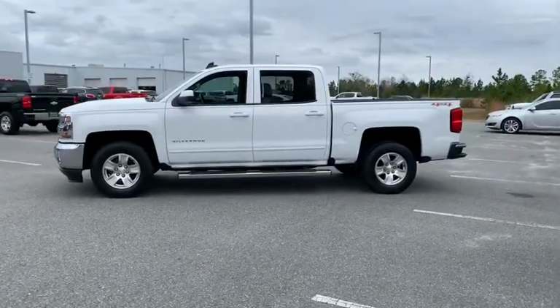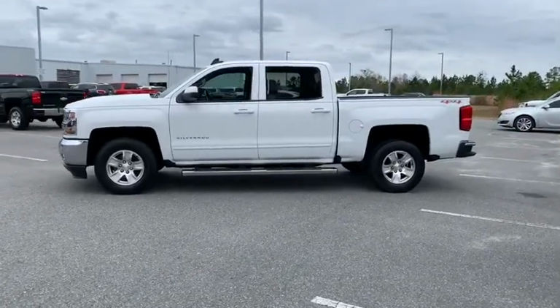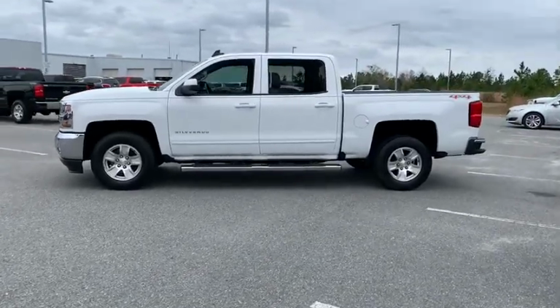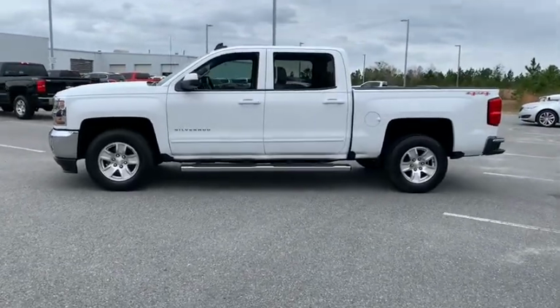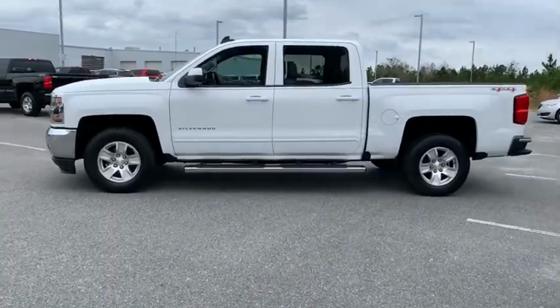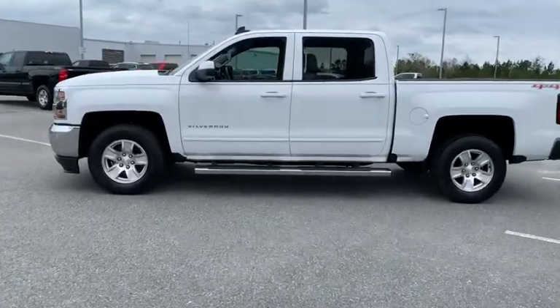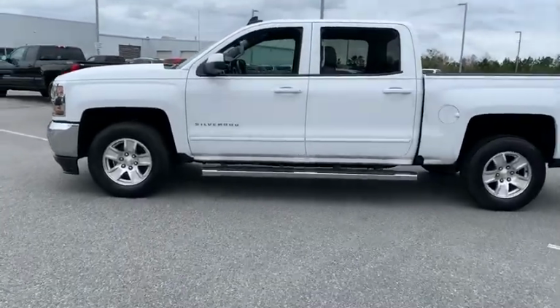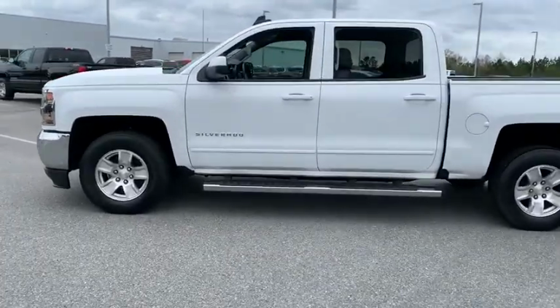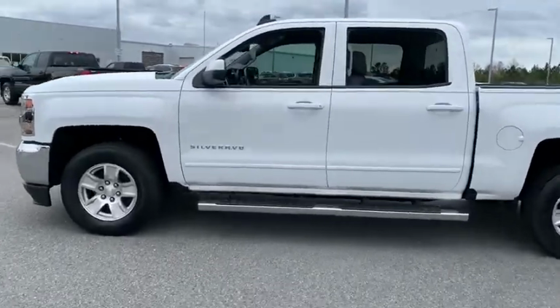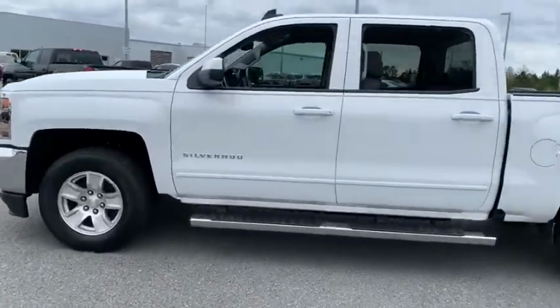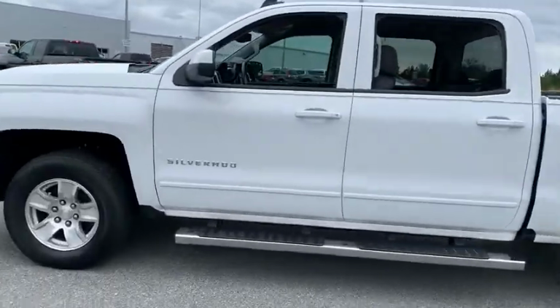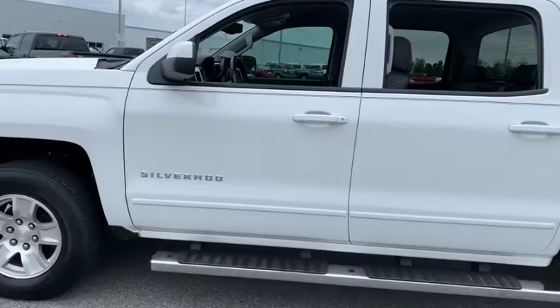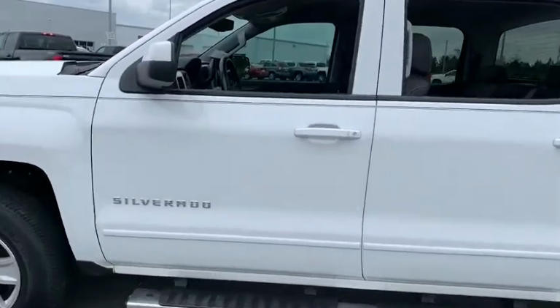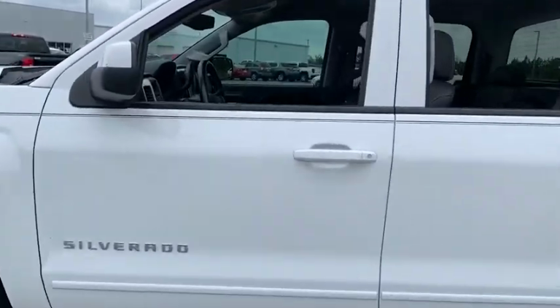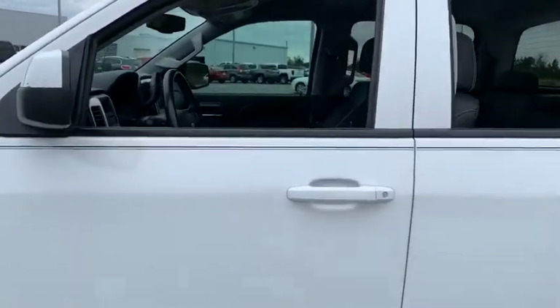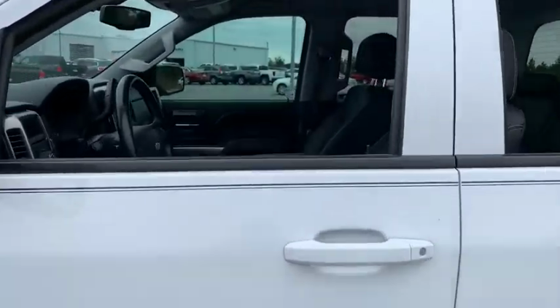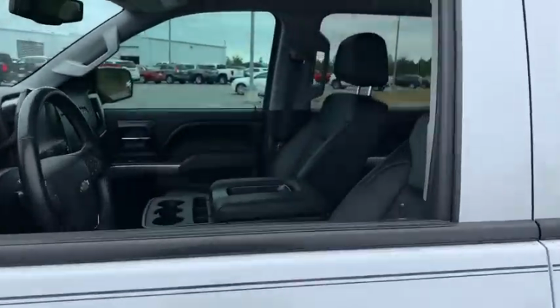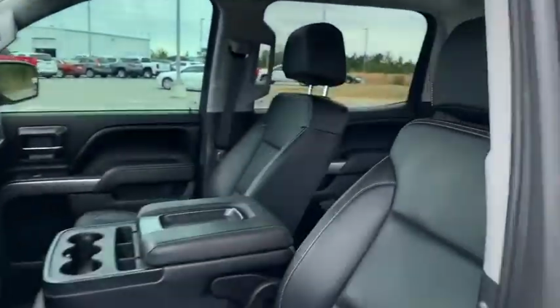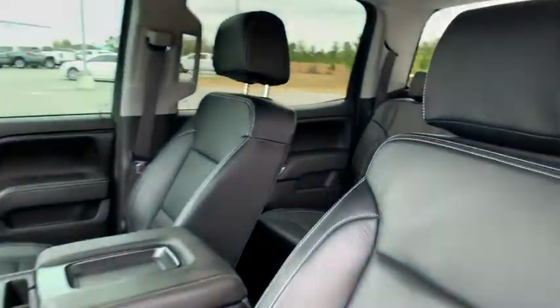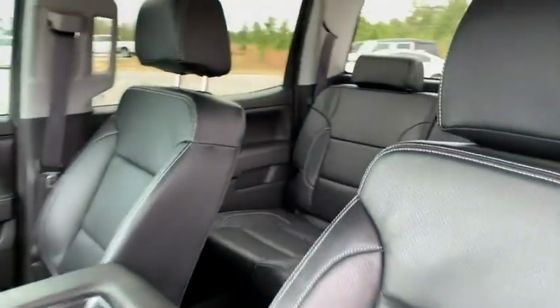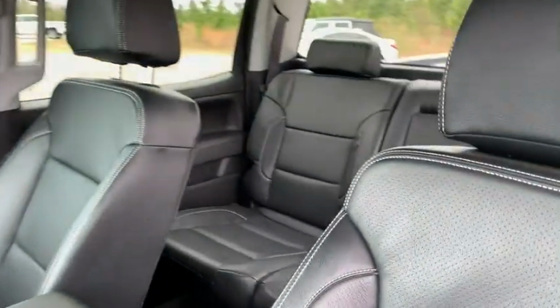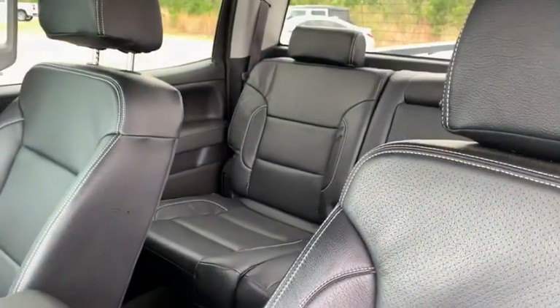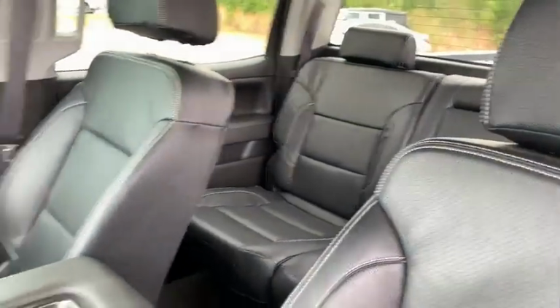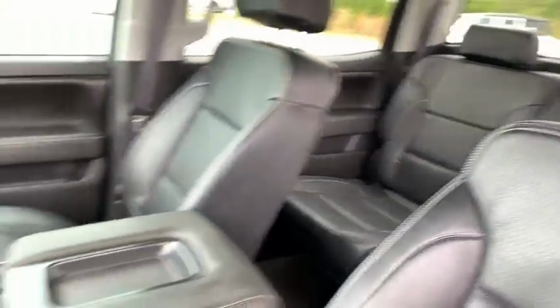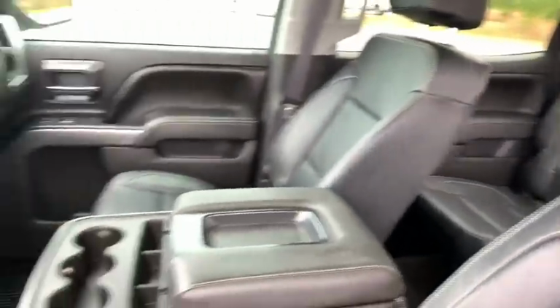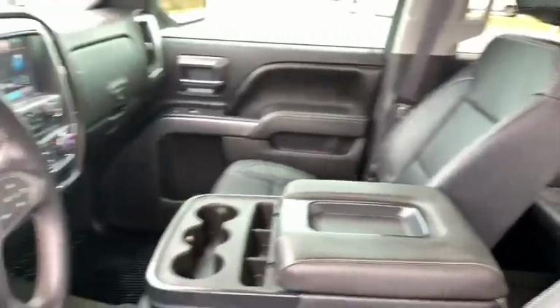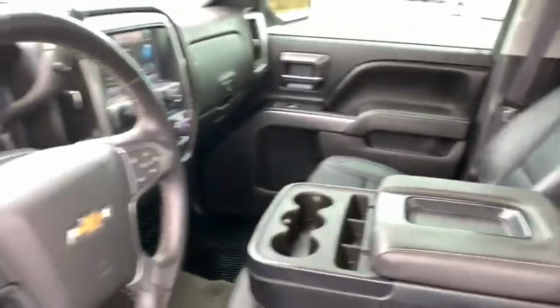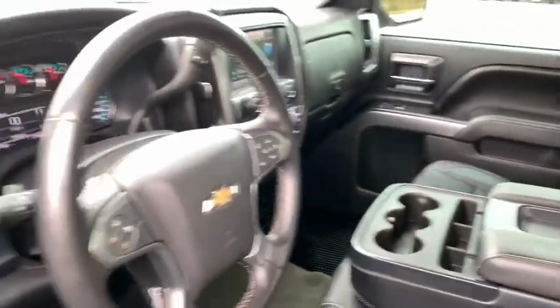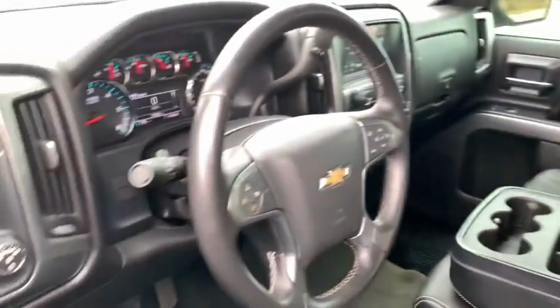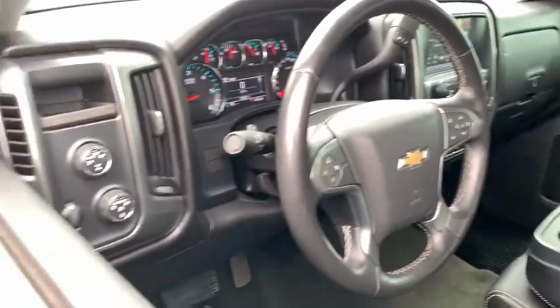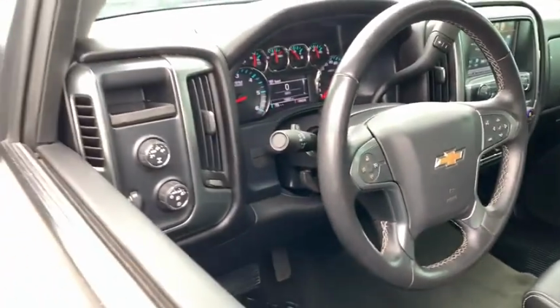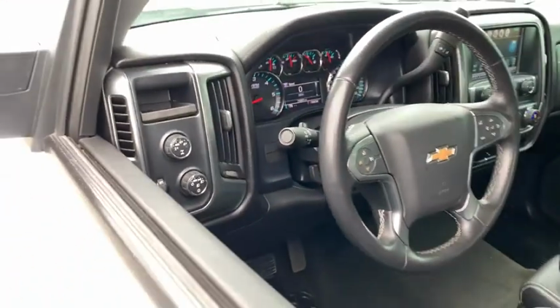The impressive interior is simply another reason that the Chevy Silverado is a top choice among truck buyers. This vehicle has less than 75,000 miles.